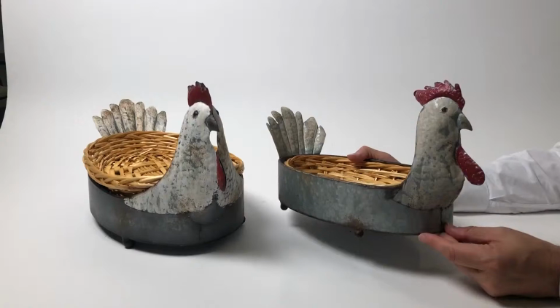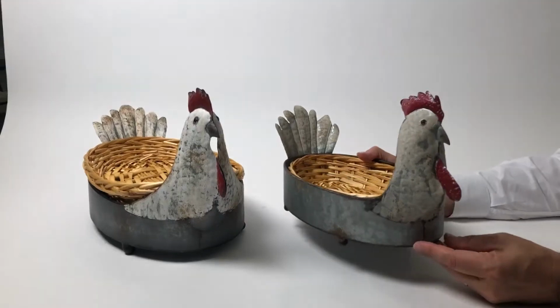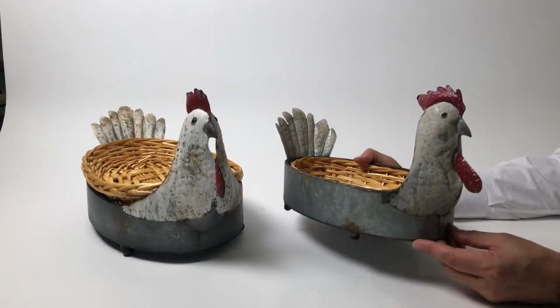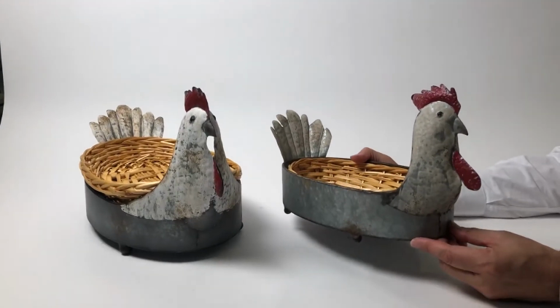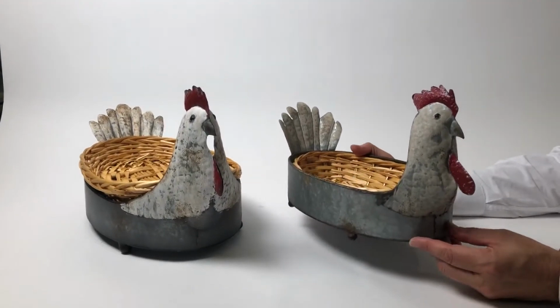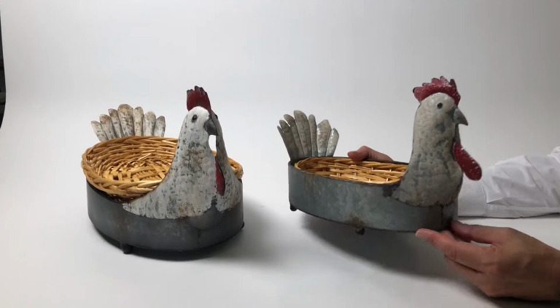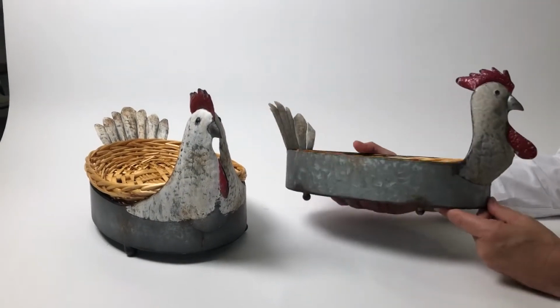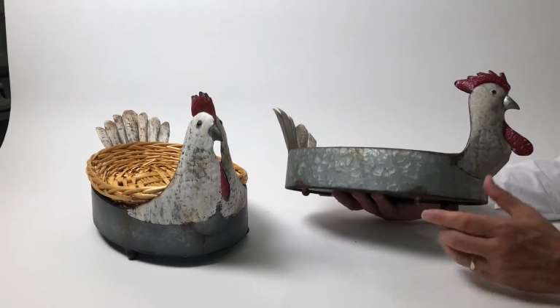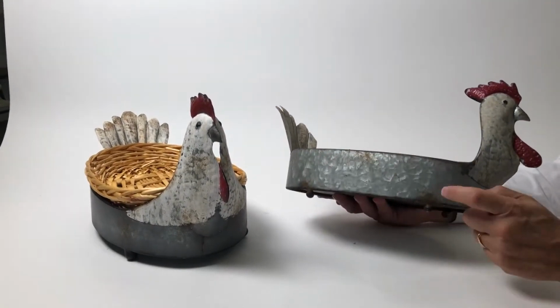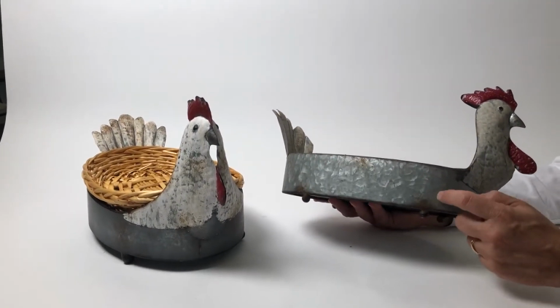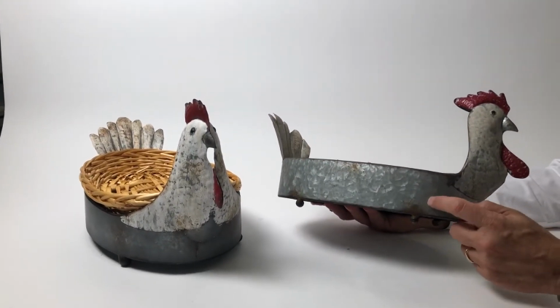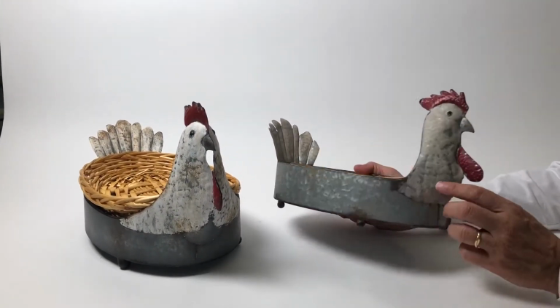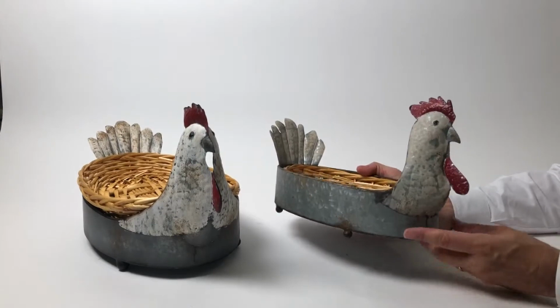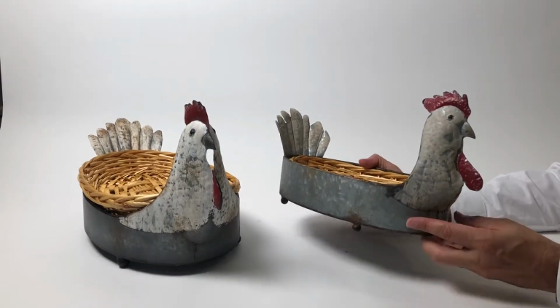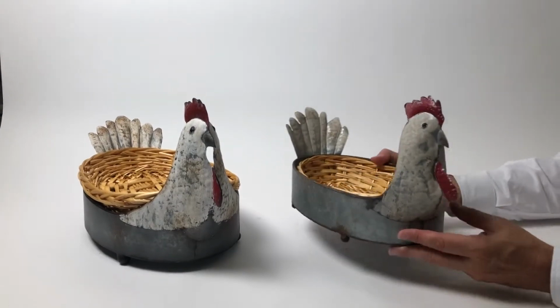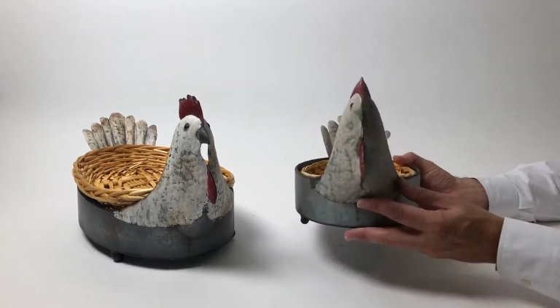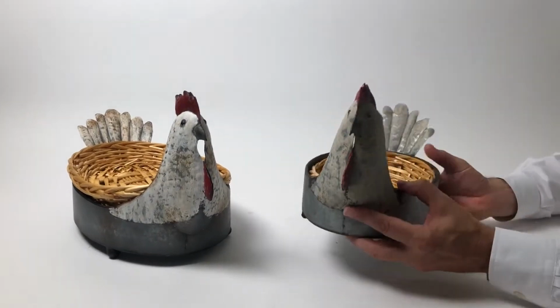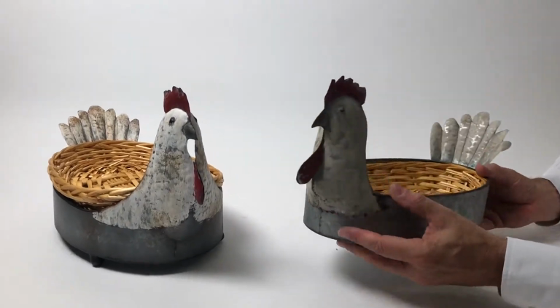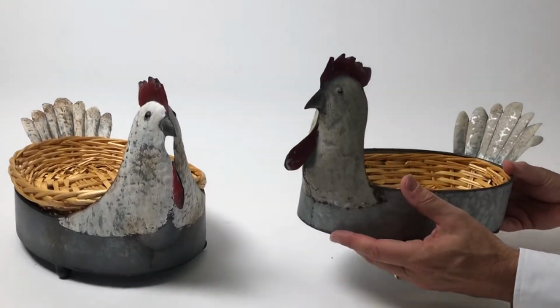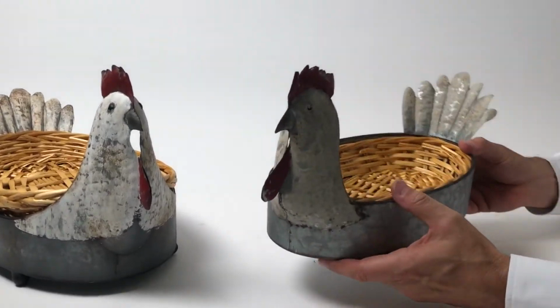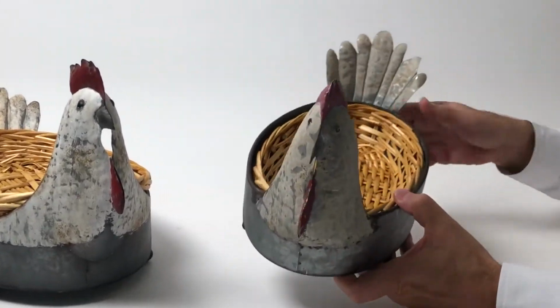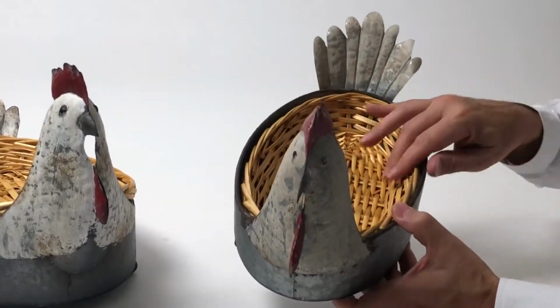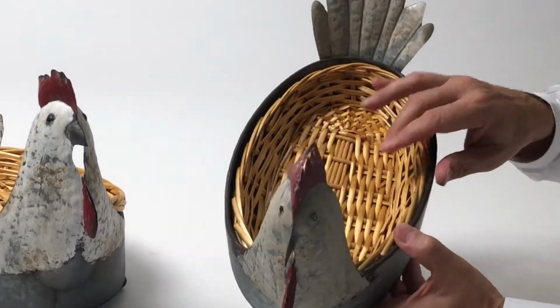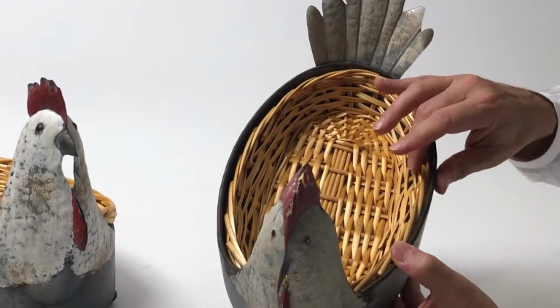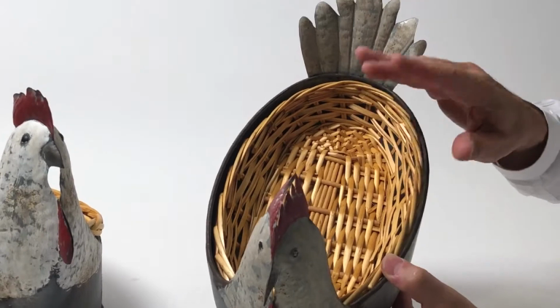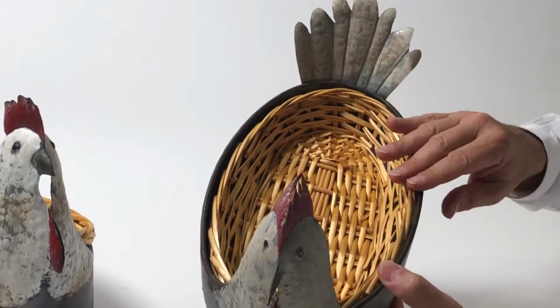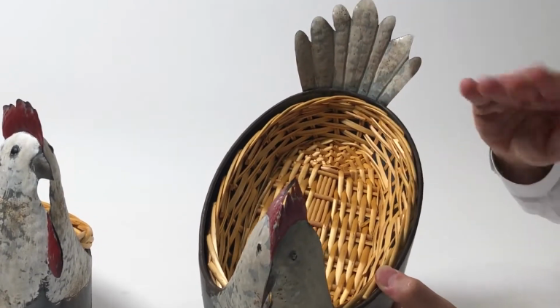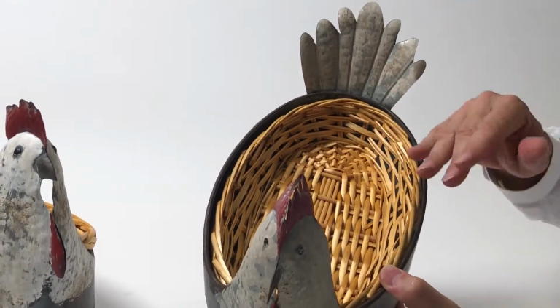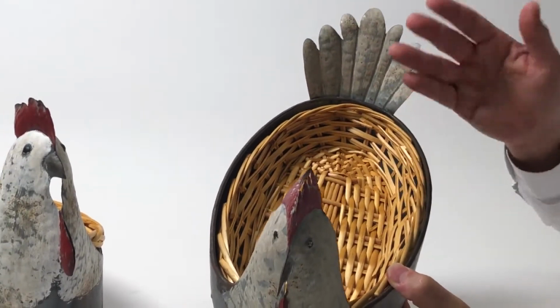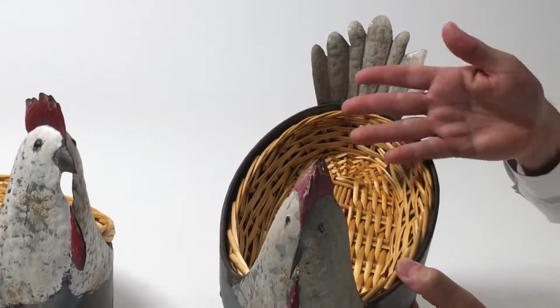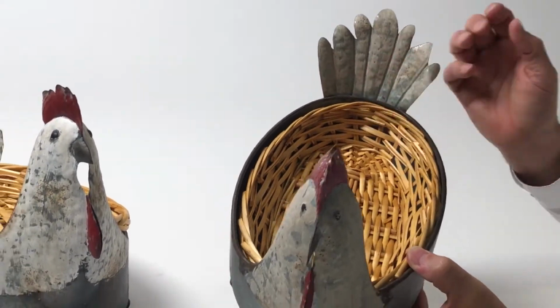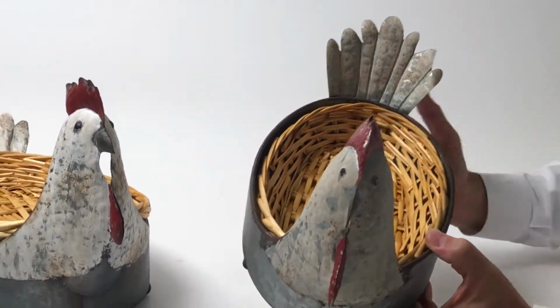So here we have a rooster basket. This is actually done out of a tin material and we've treated it to make it look aged and antique. Inside is a basket that comes out, so you can use it with the basket or not.